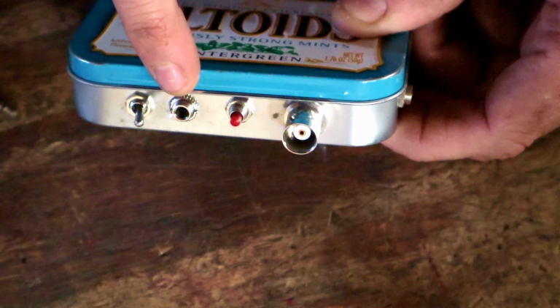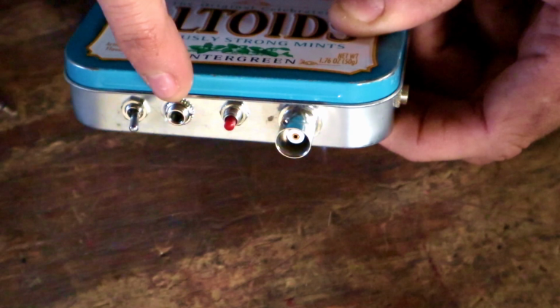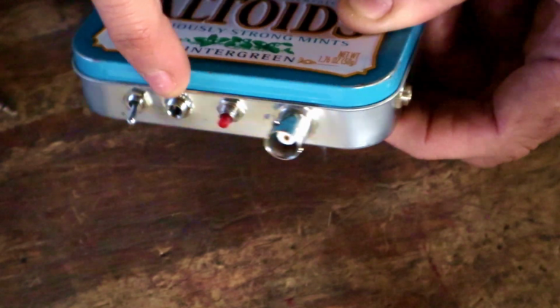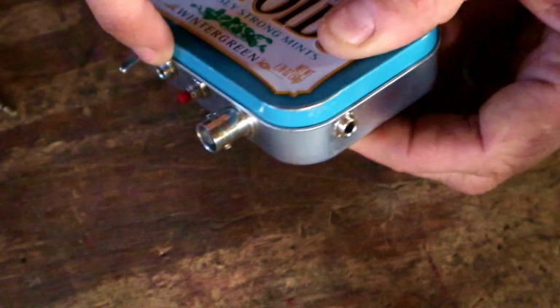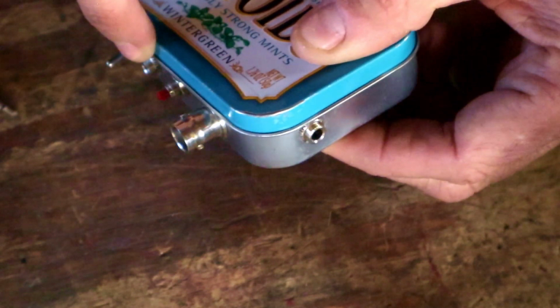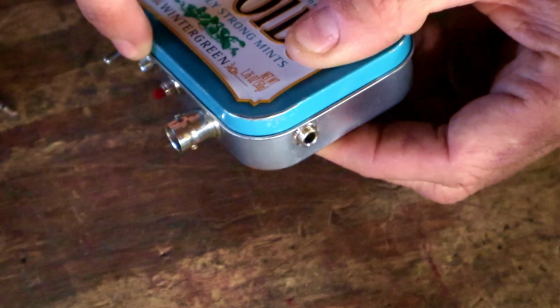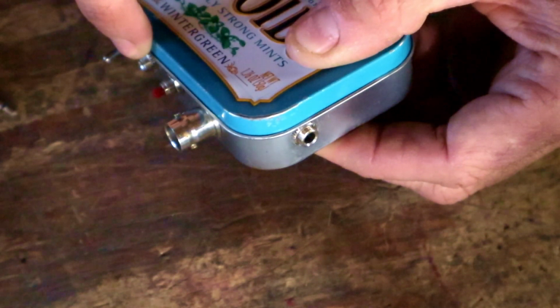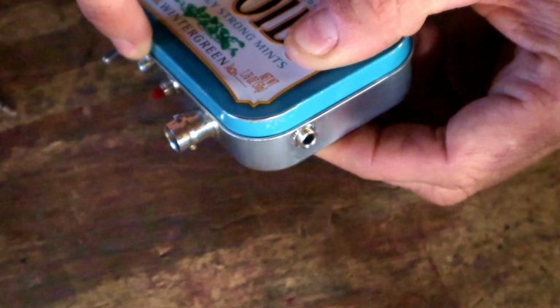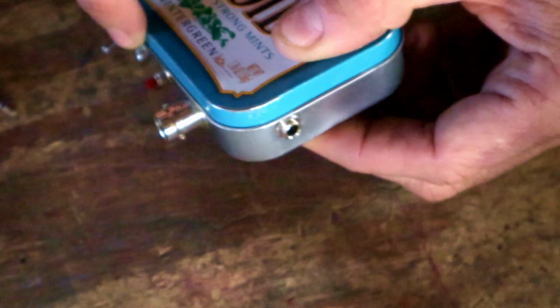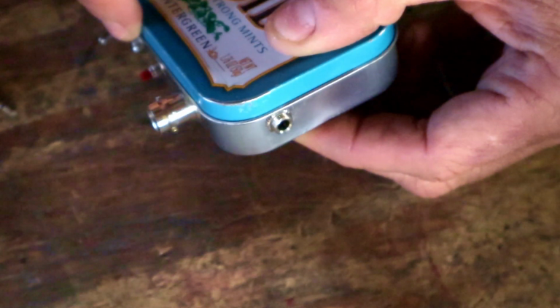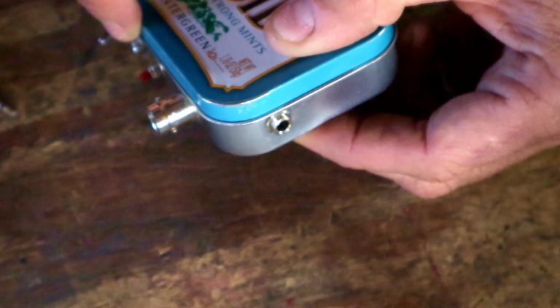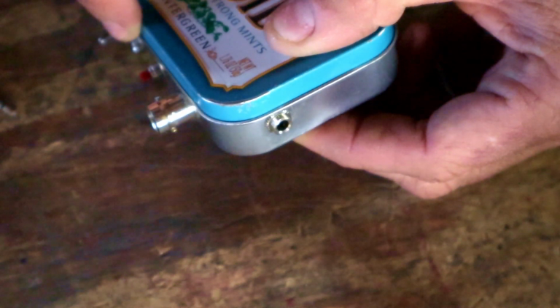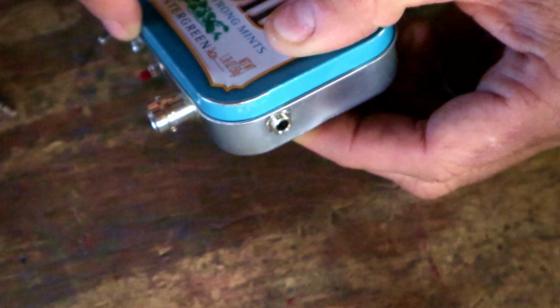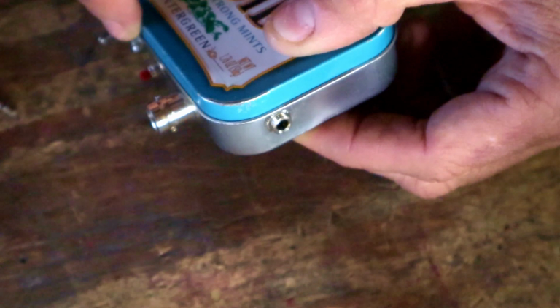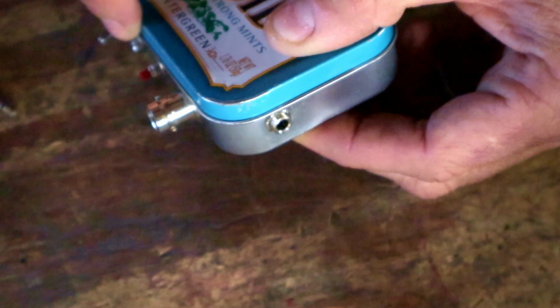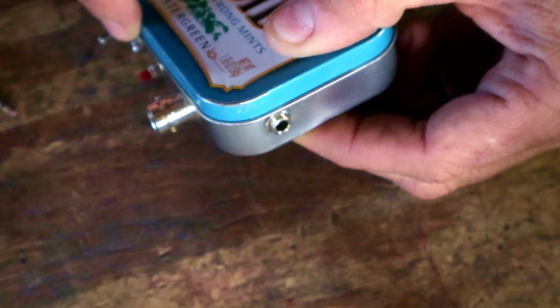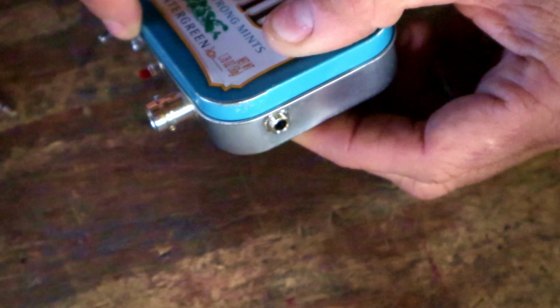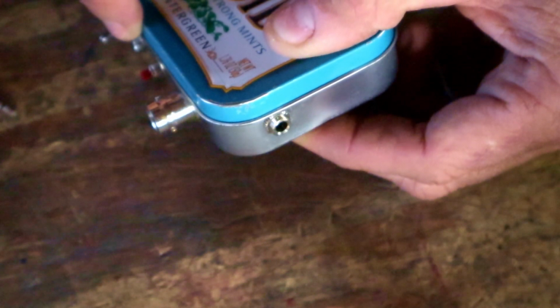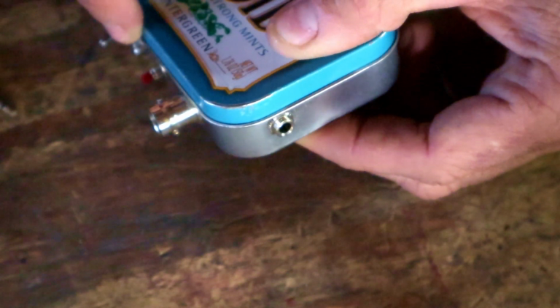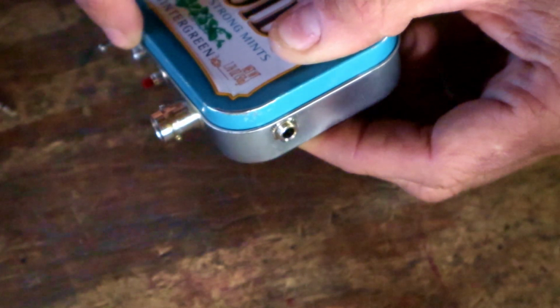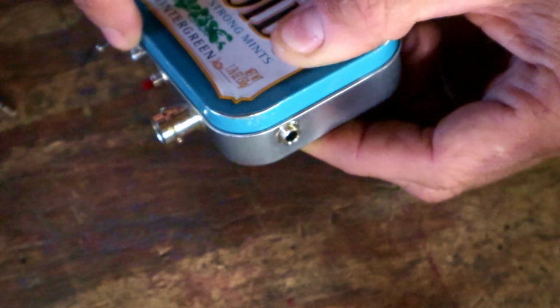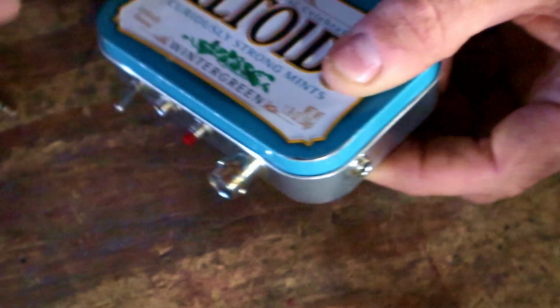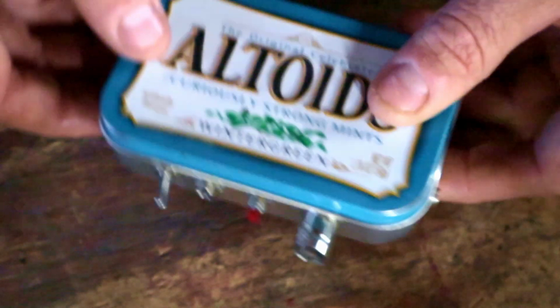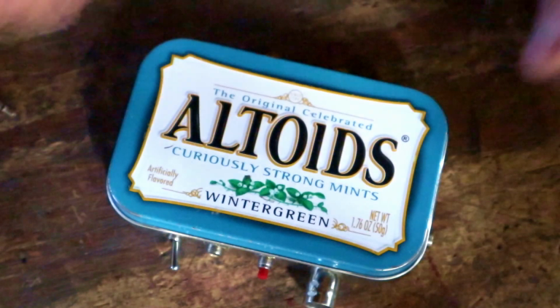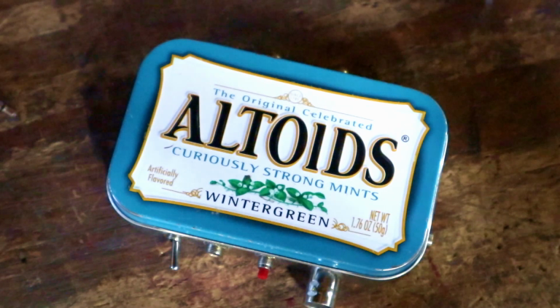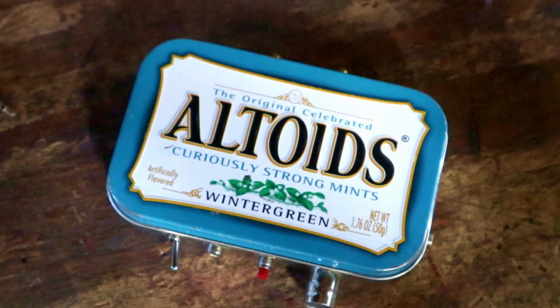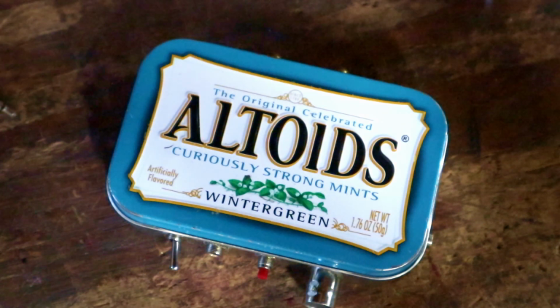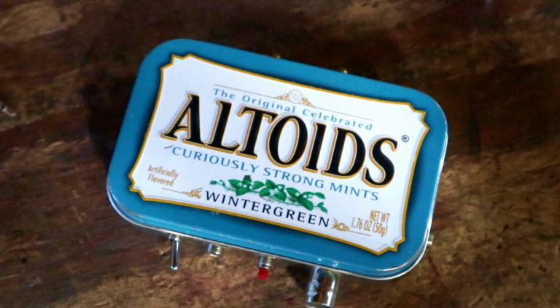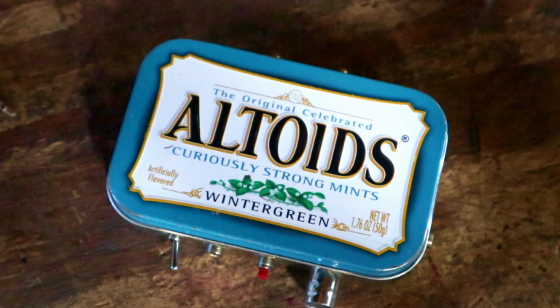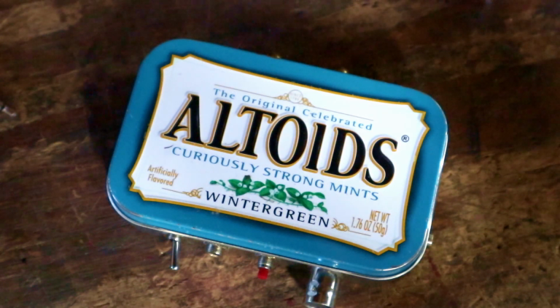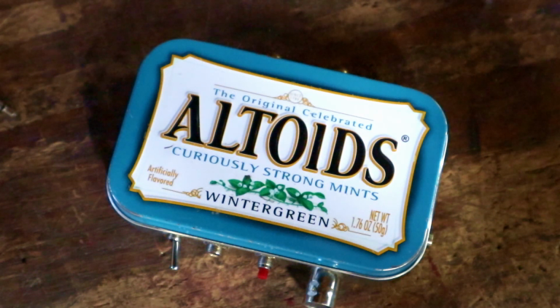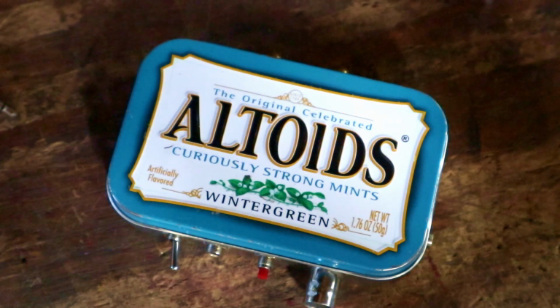The other ports here: of course the BNC port for the antenna, another external port for a key if you want to use an external key, and the standard headphone jack here on the end to plug in the headphones and get your audio out. So that's the radio right there.